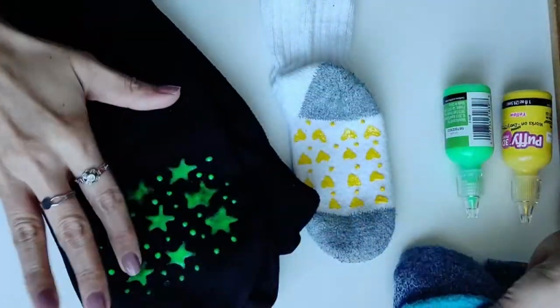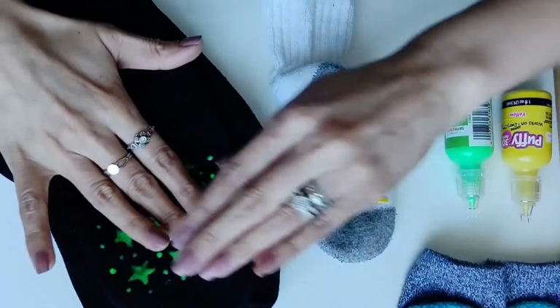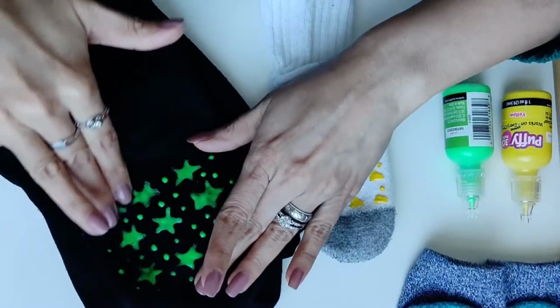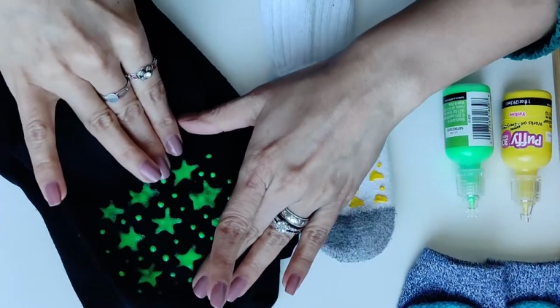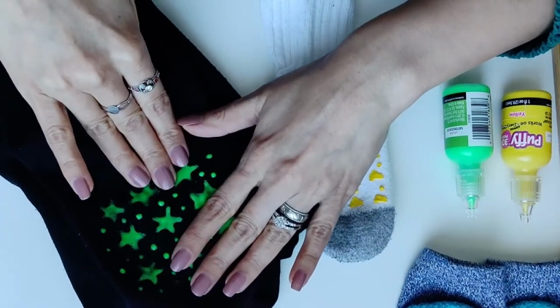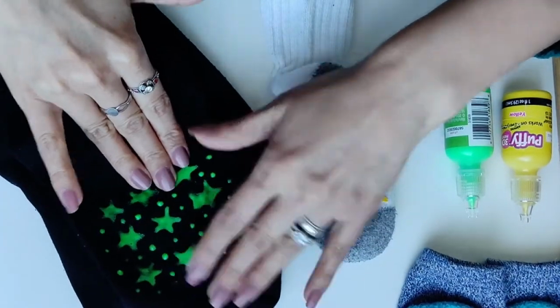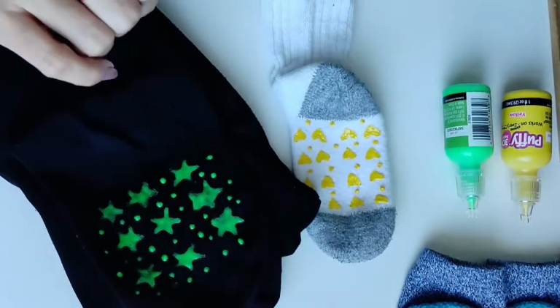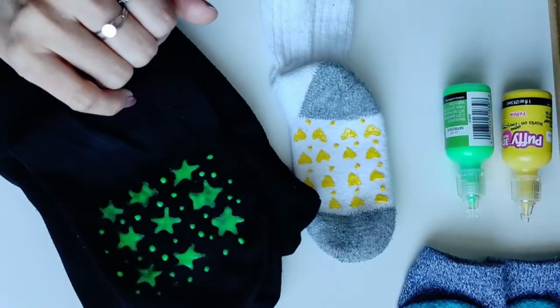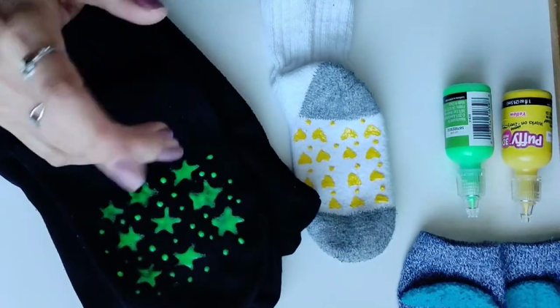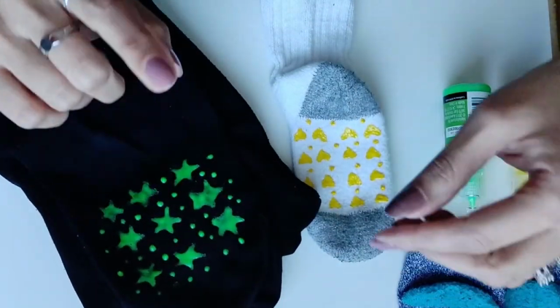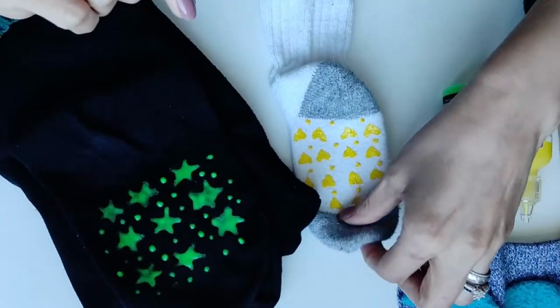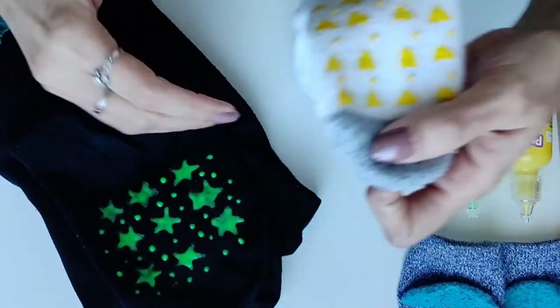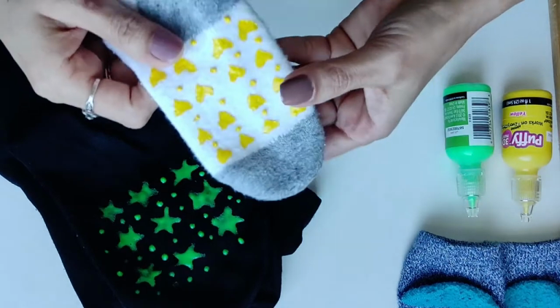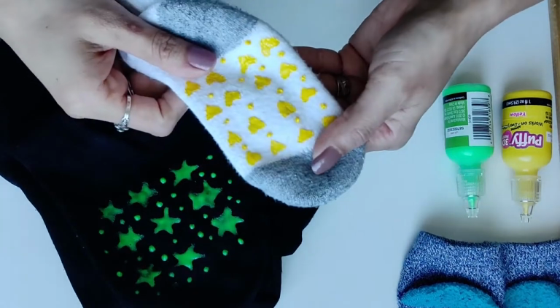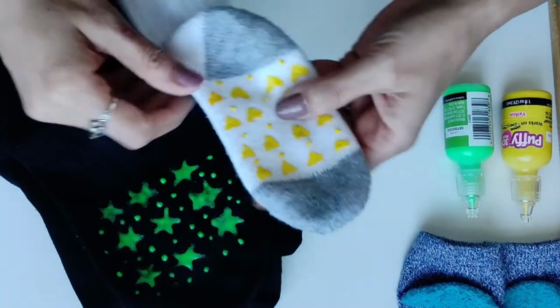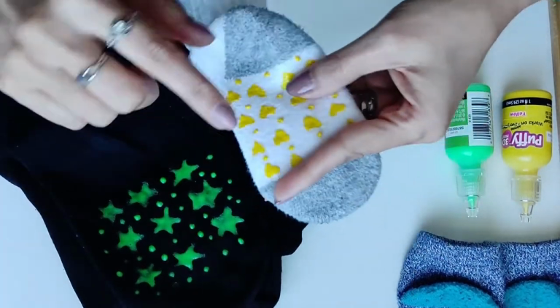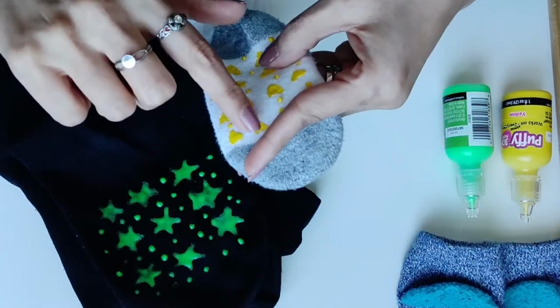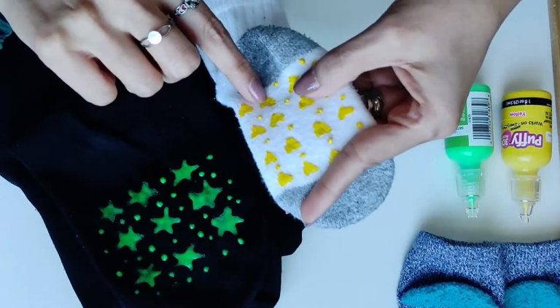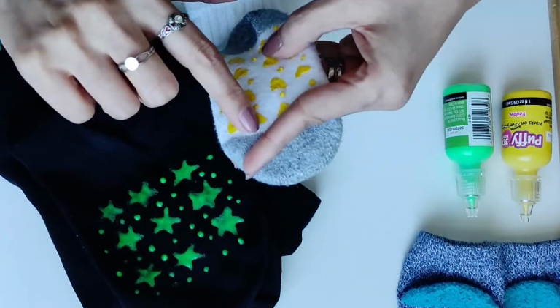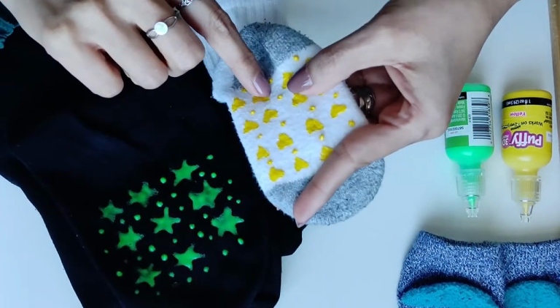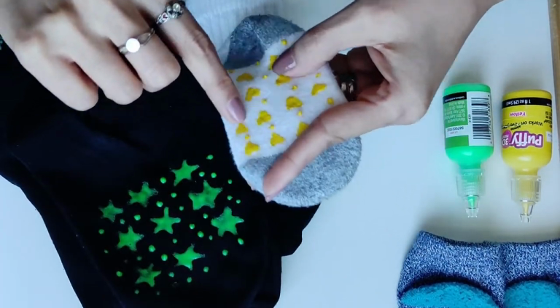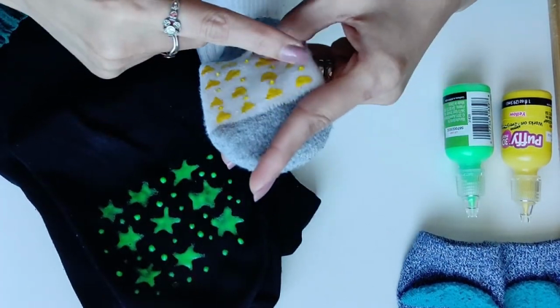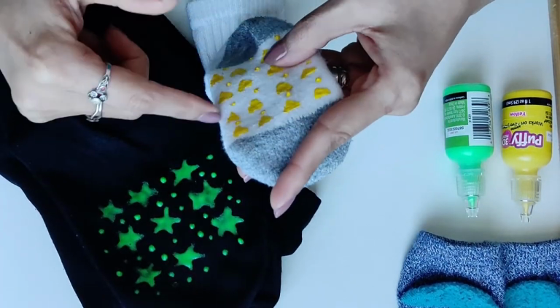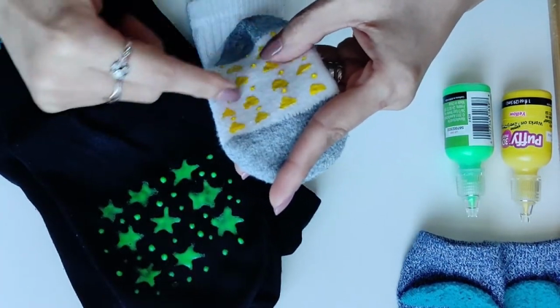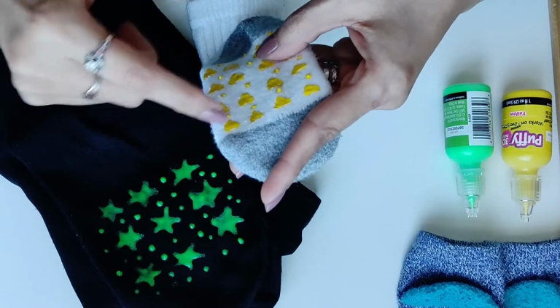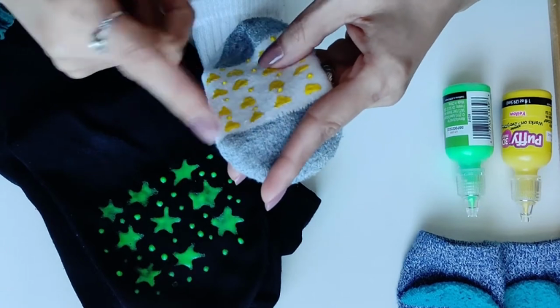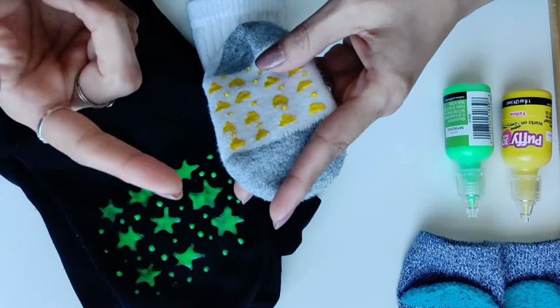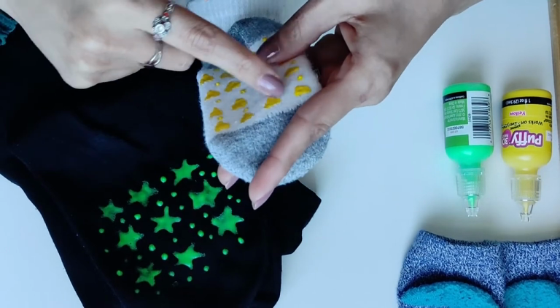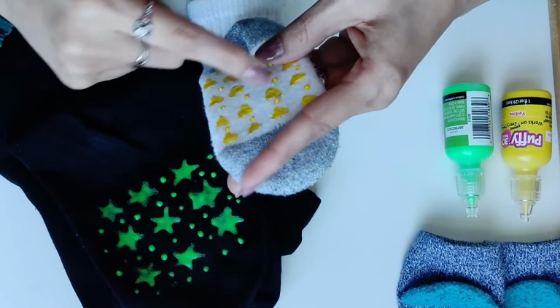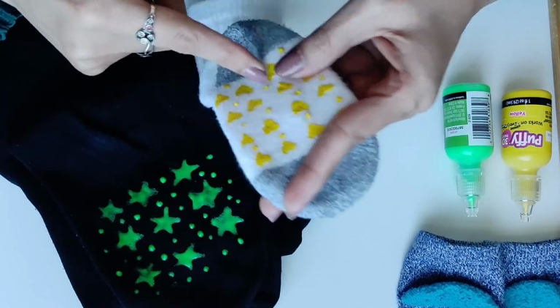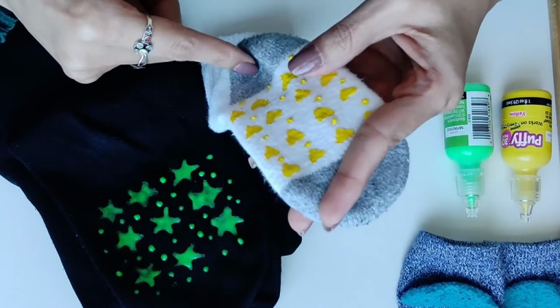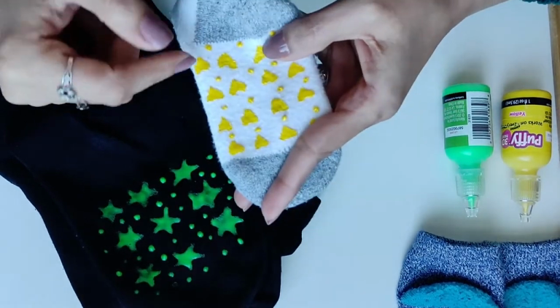Make sure you spread the dots so you cover the entire sole of the sock, because that is the slippery area. I recommend you avoid long lines — diagonal, vertical, or horizontal.